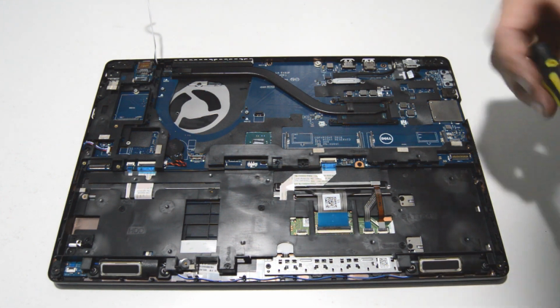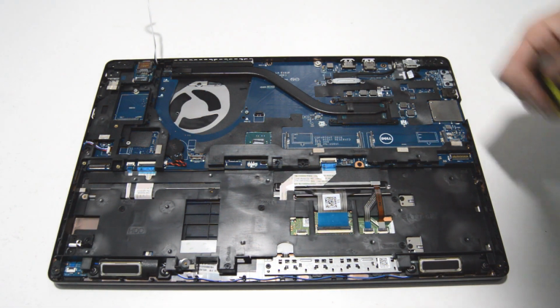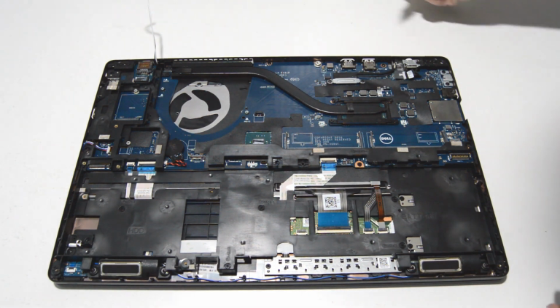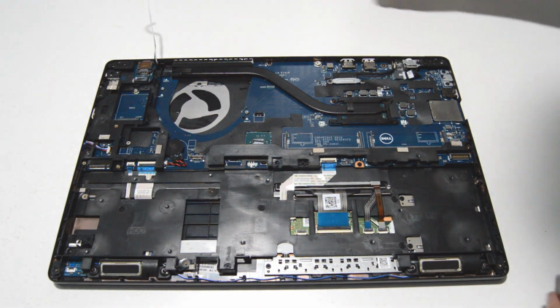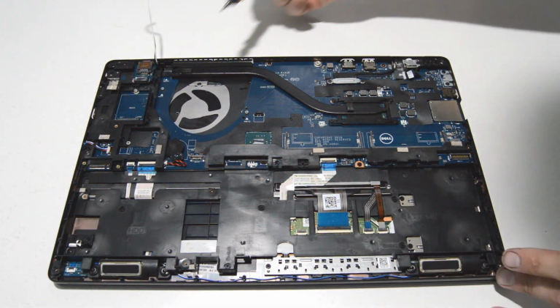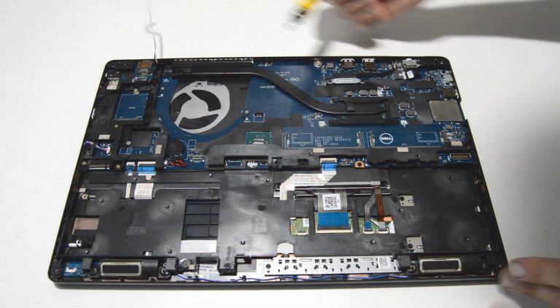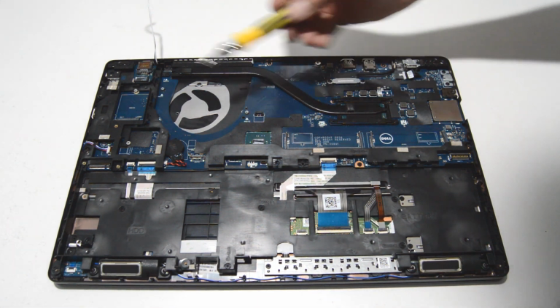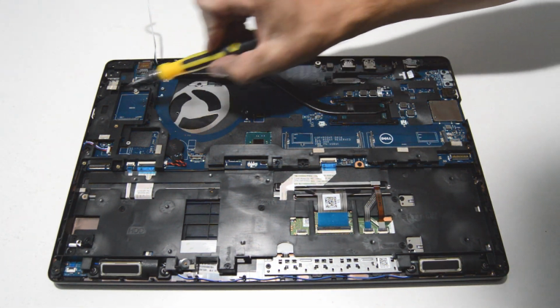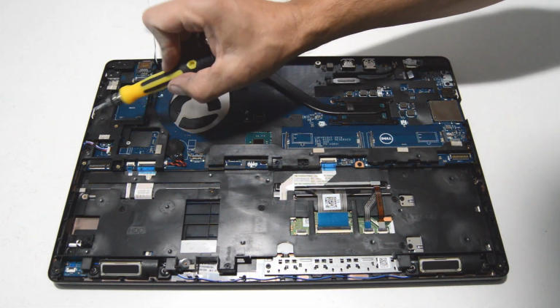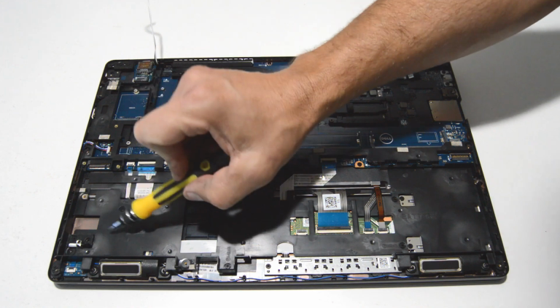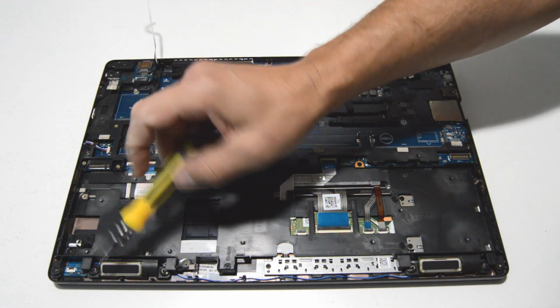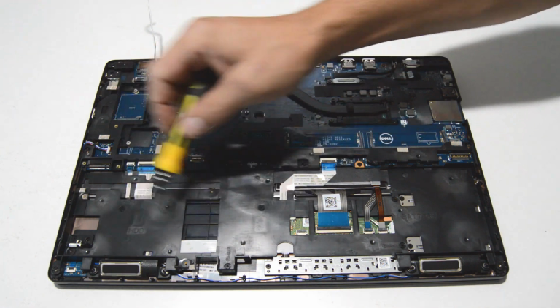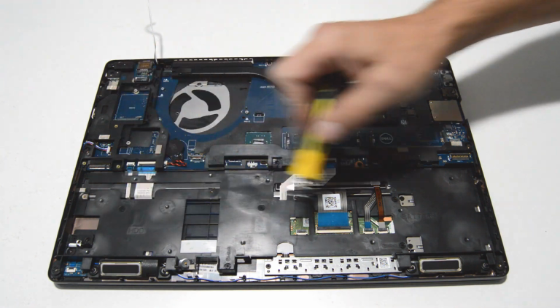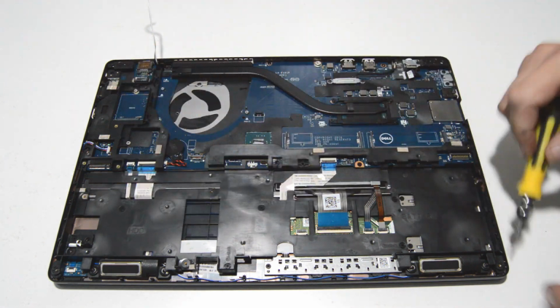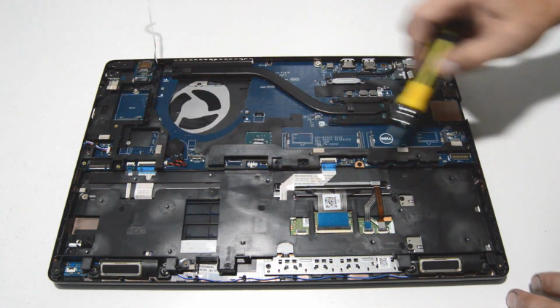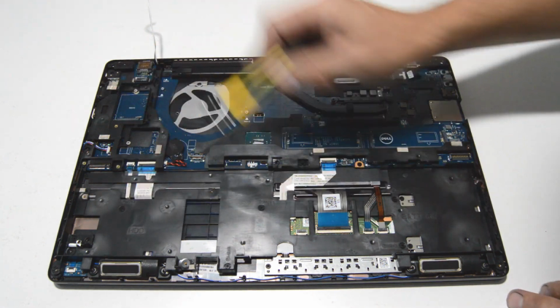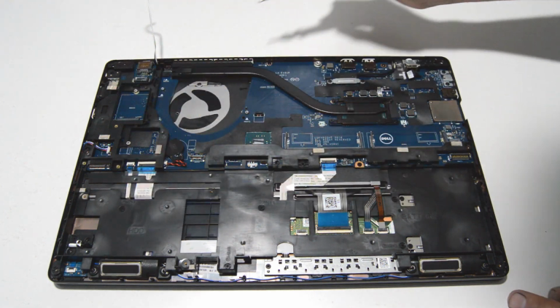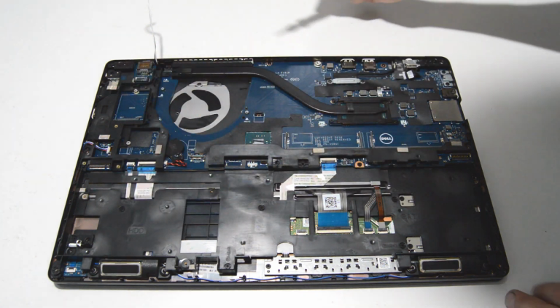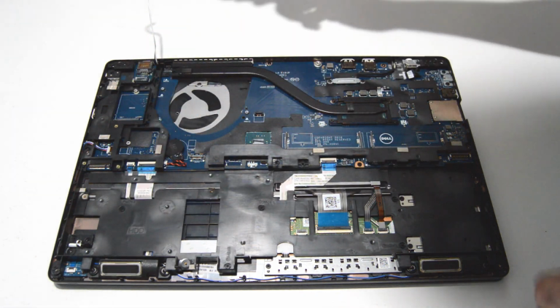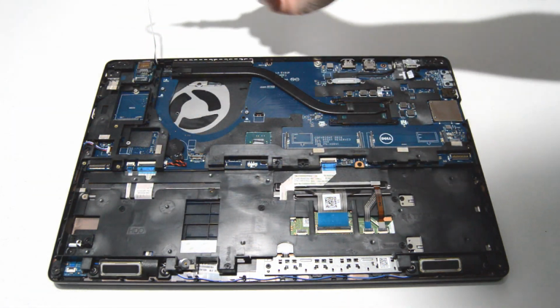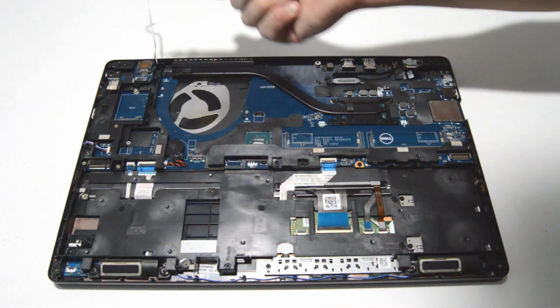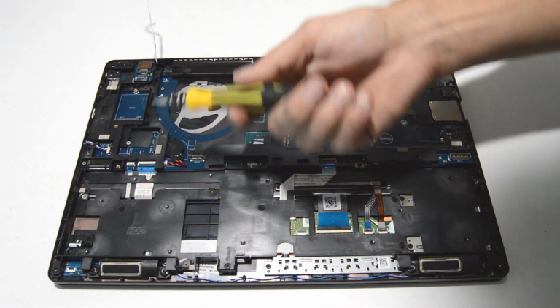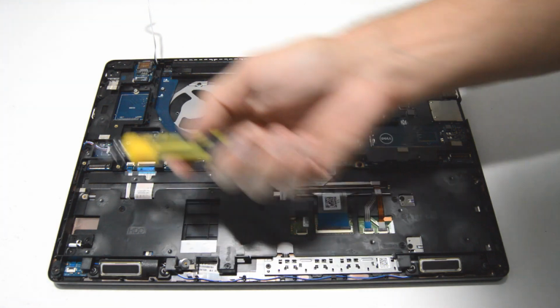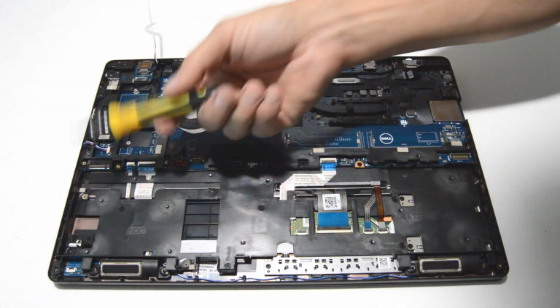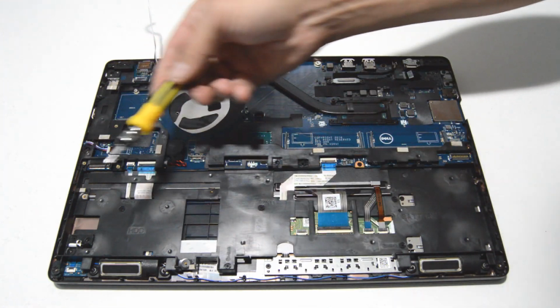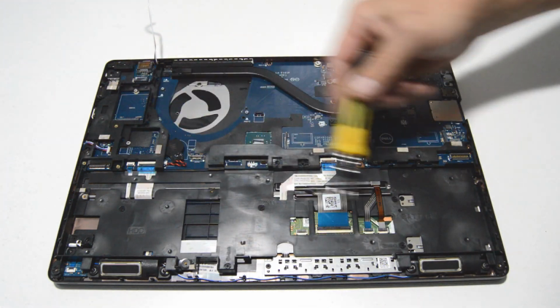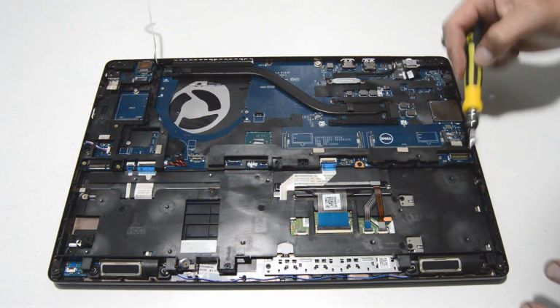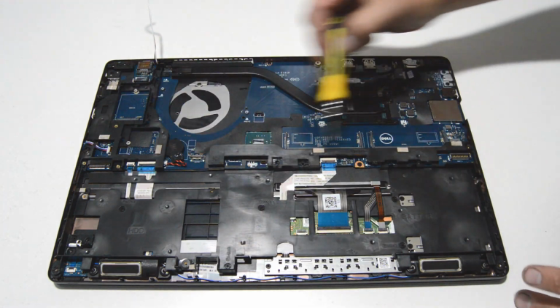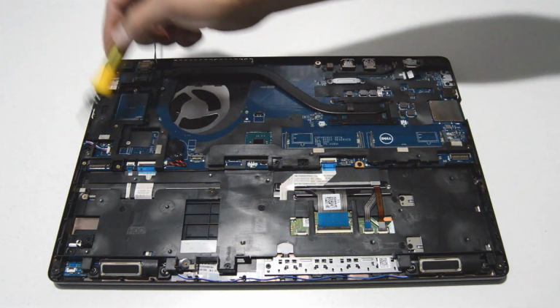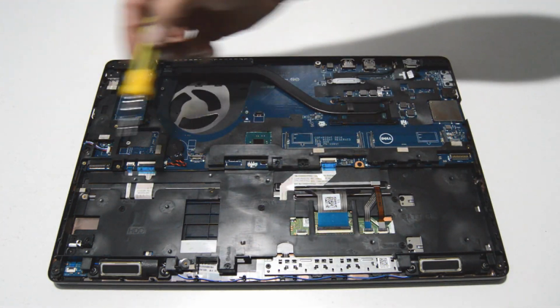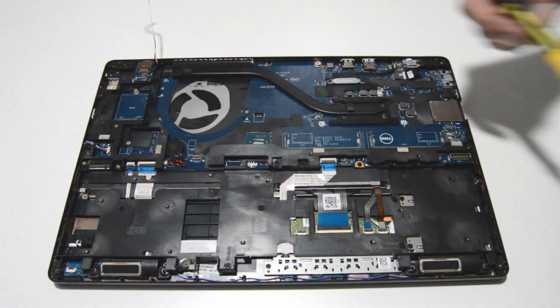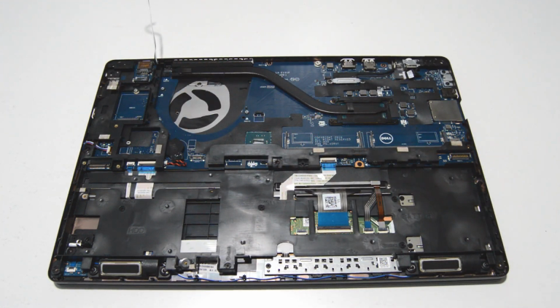Now it looks like to remove the motherboard, first this big plastic bracket is going to have to come out. So we'll go ahead and remove the screws and take out the large internal bracket.